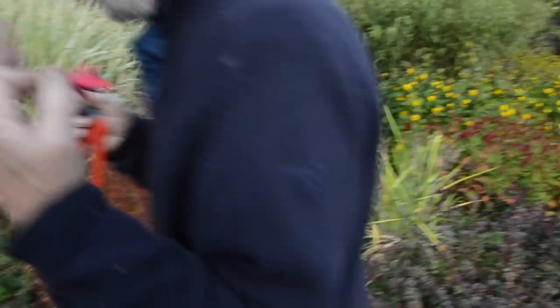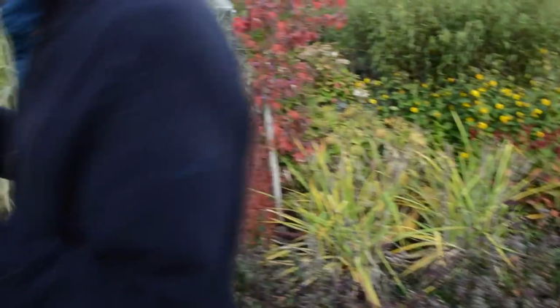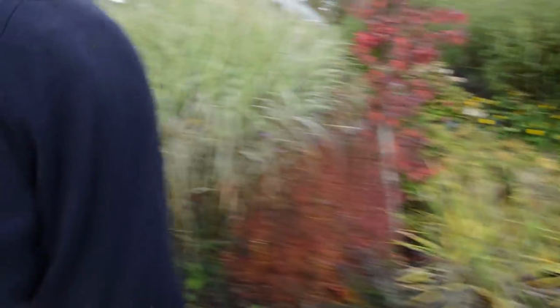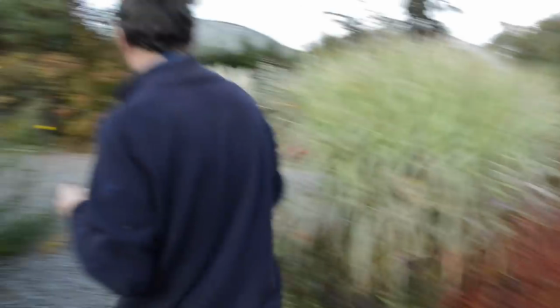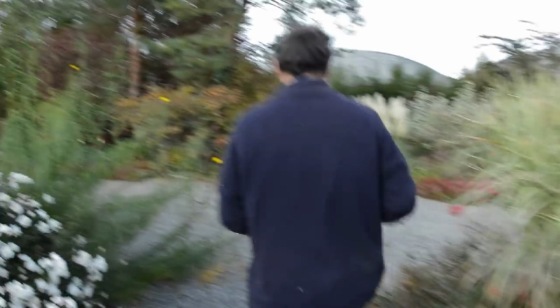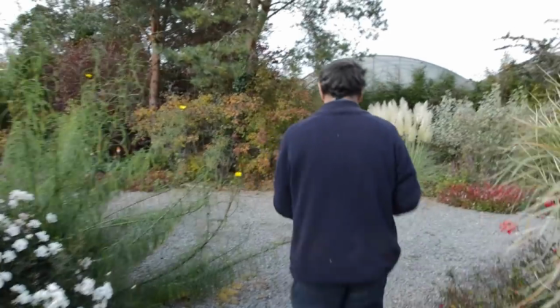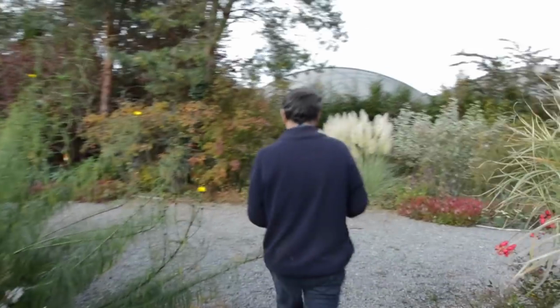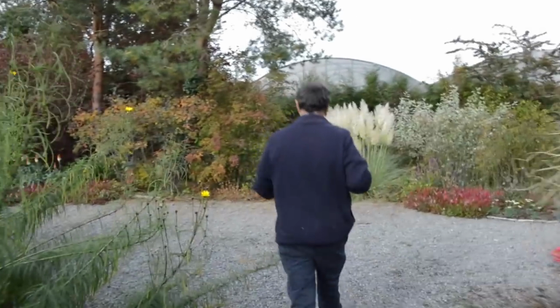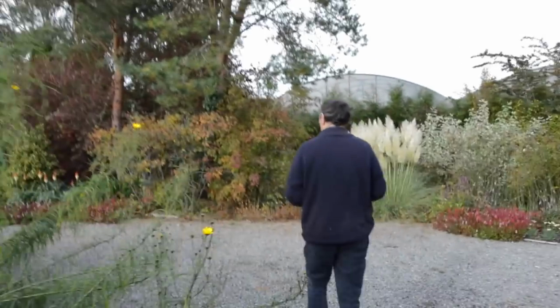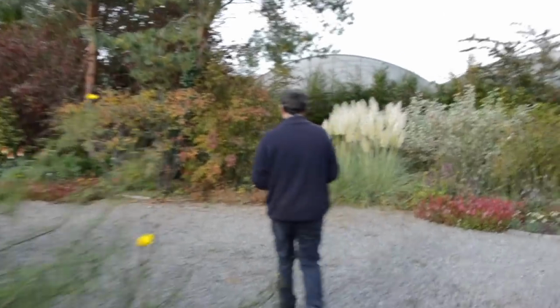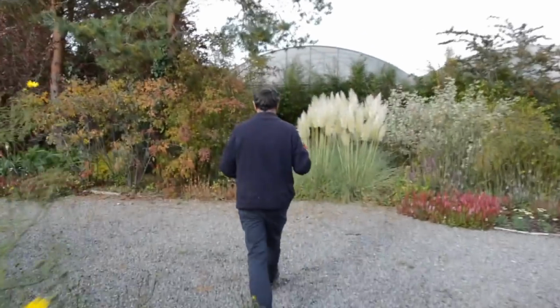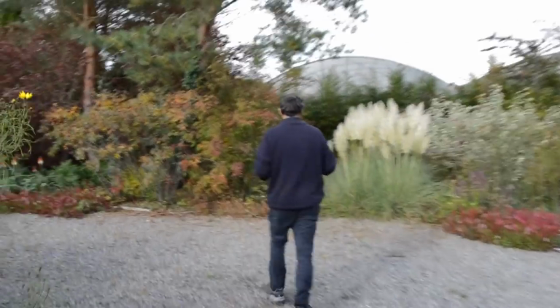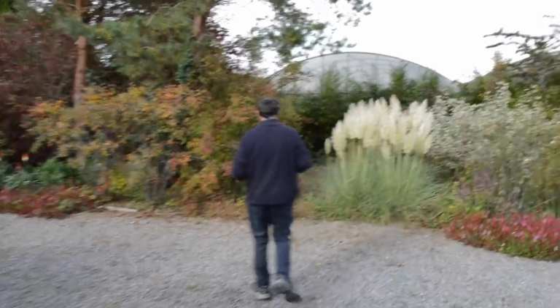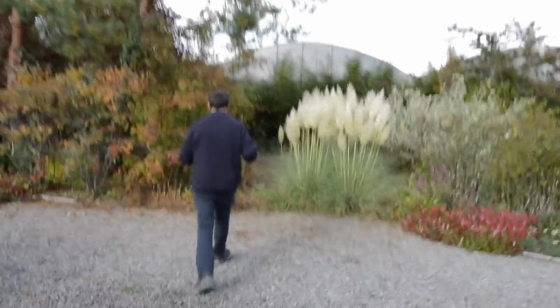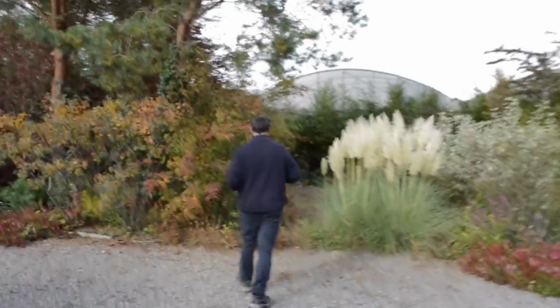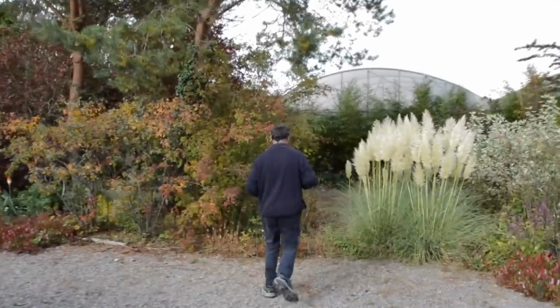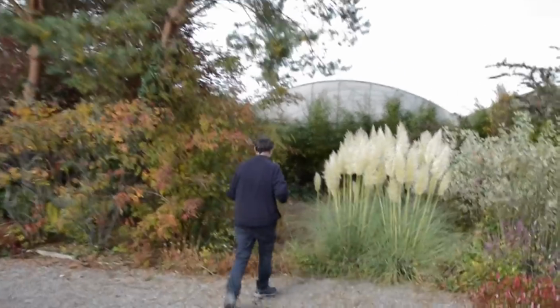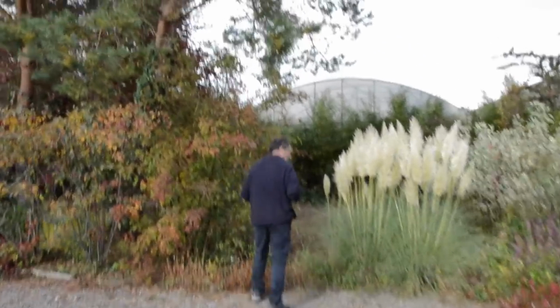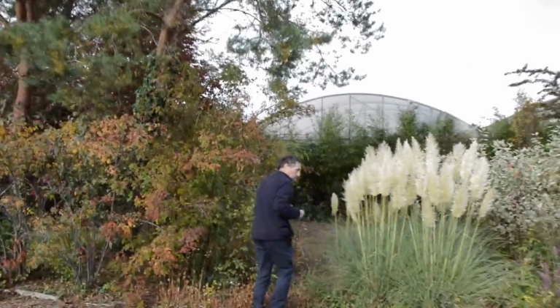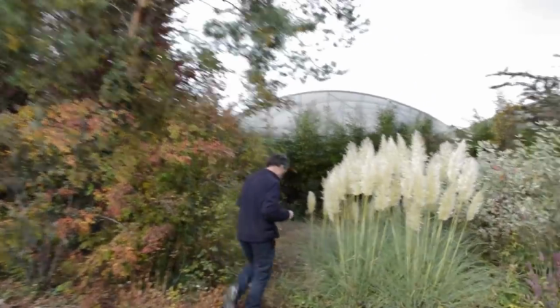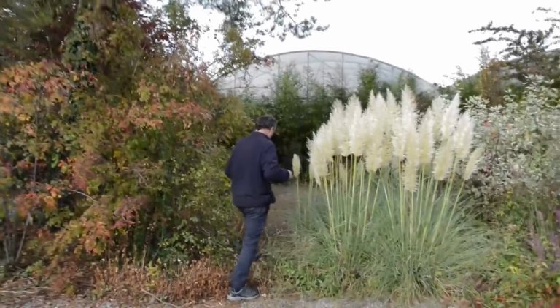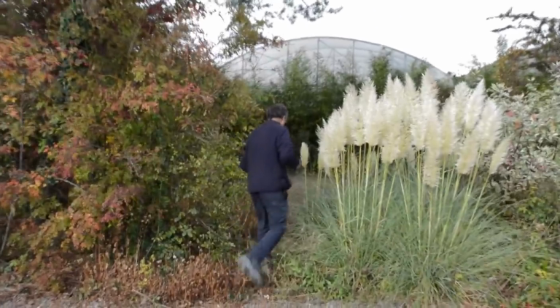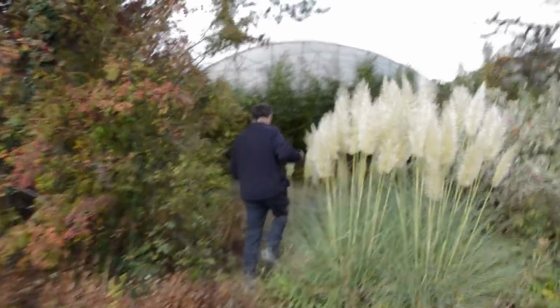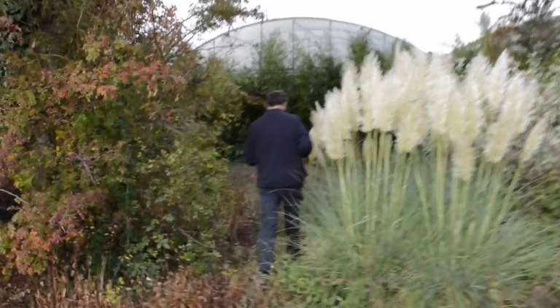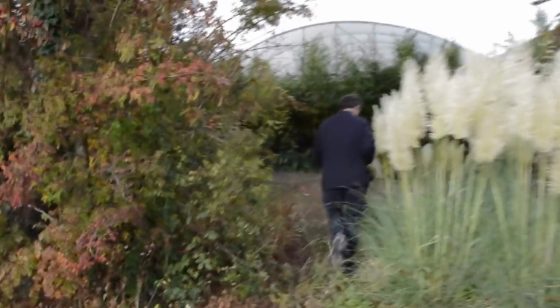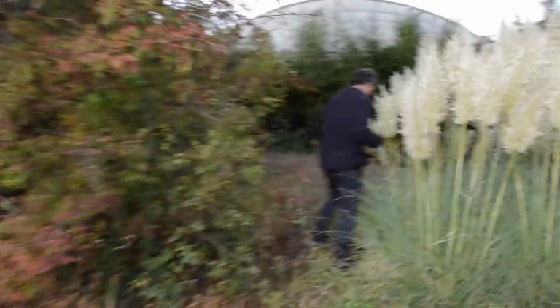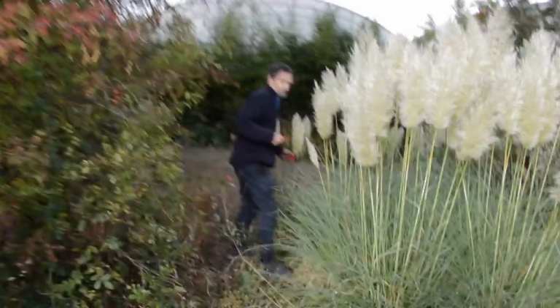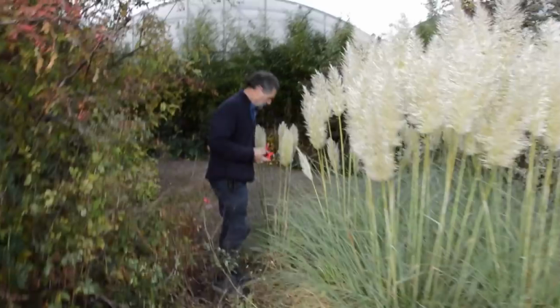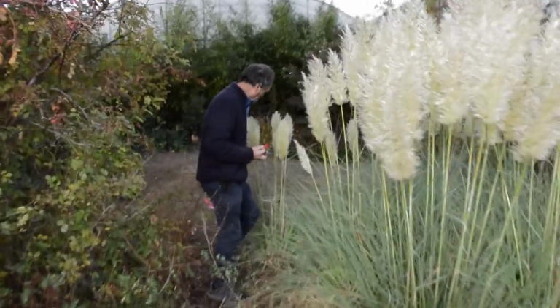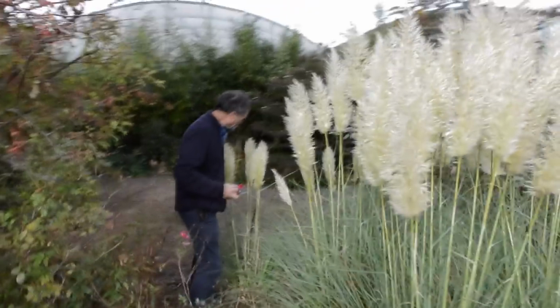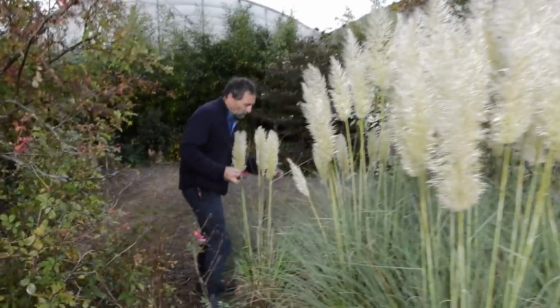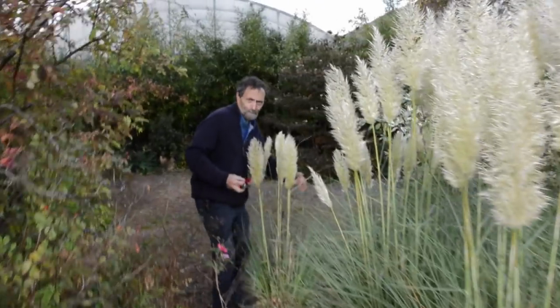So what I'm going to plant in their place is these here — these two dwarf pampas.